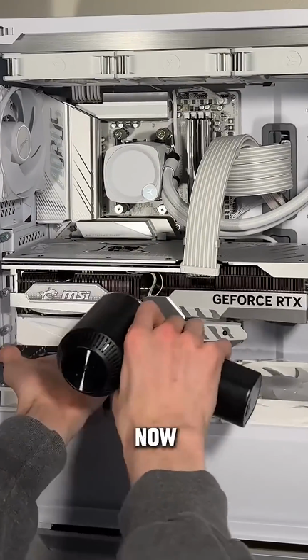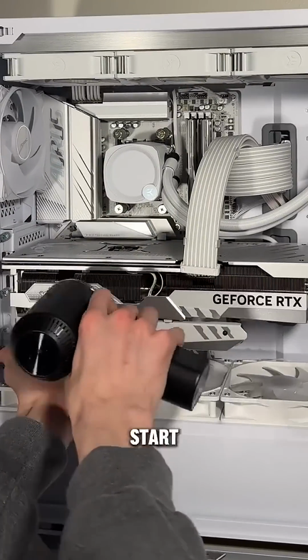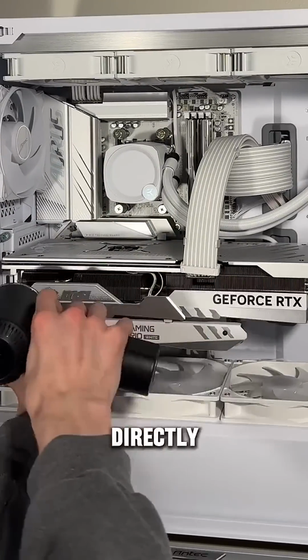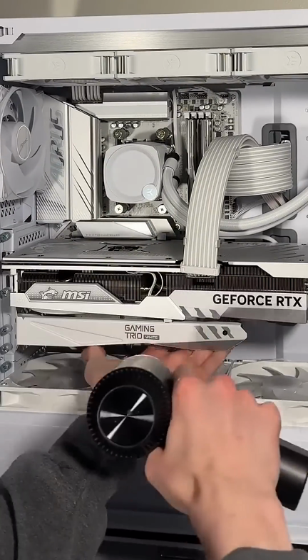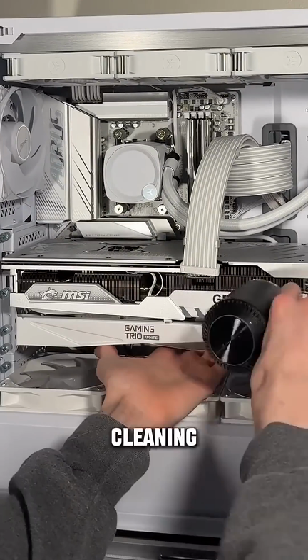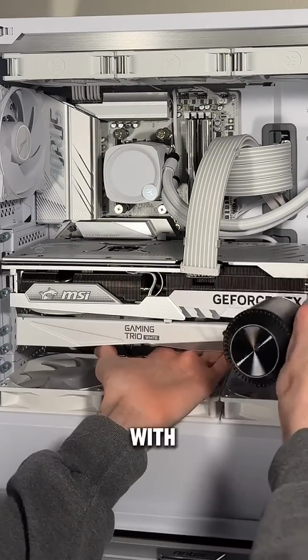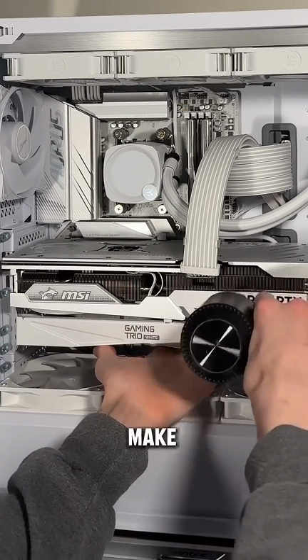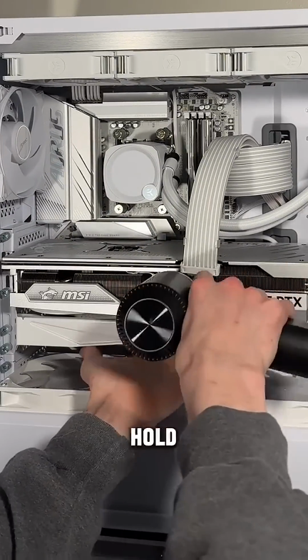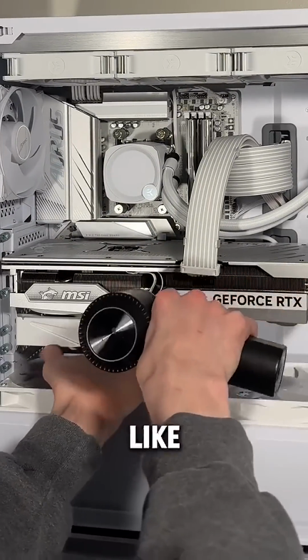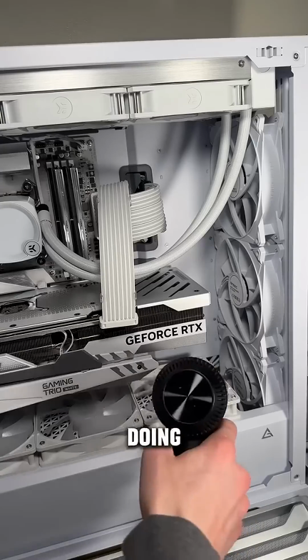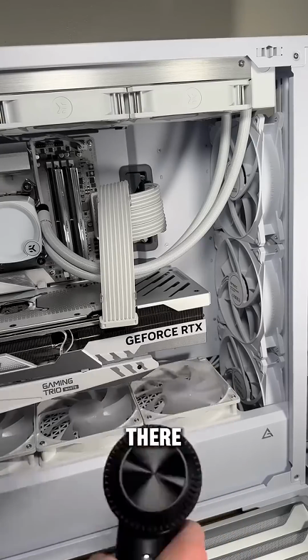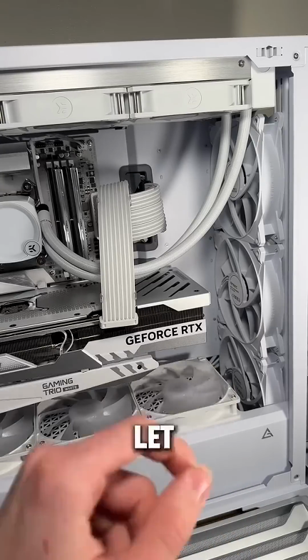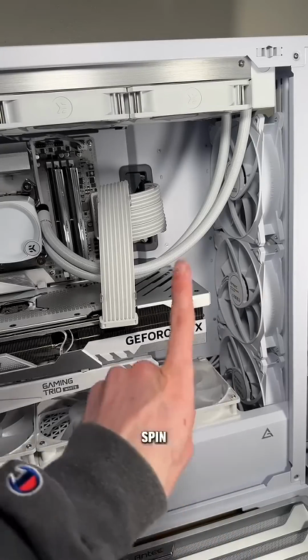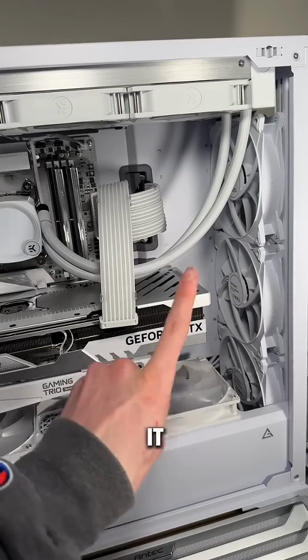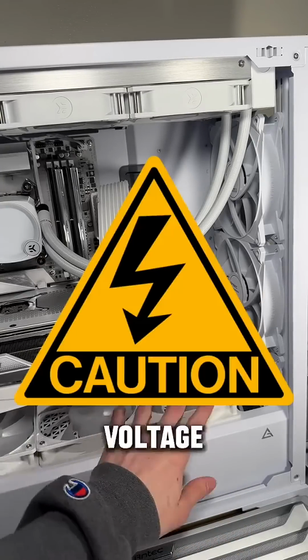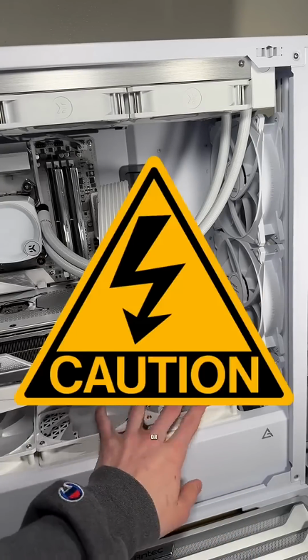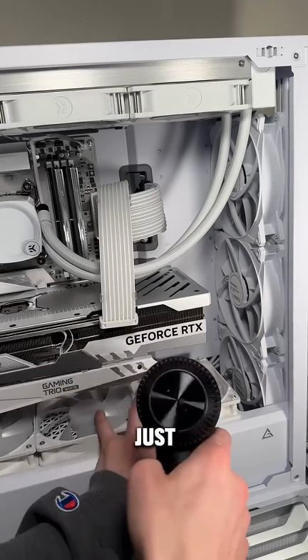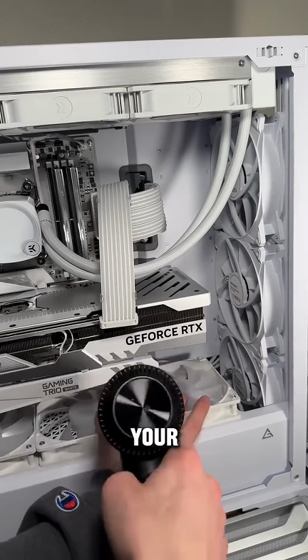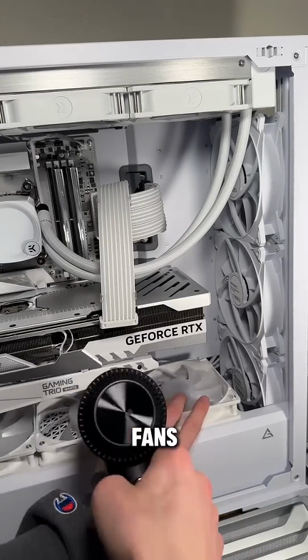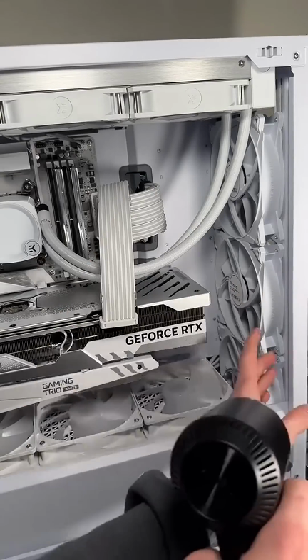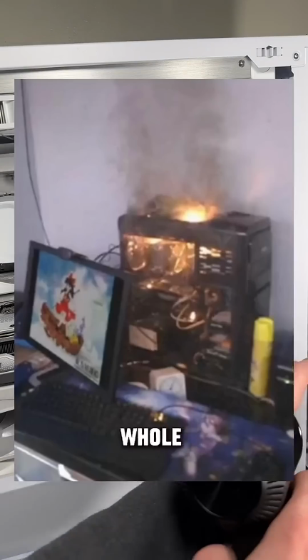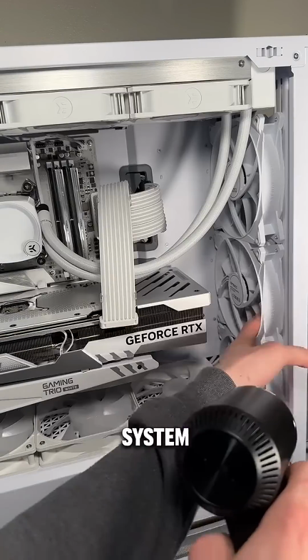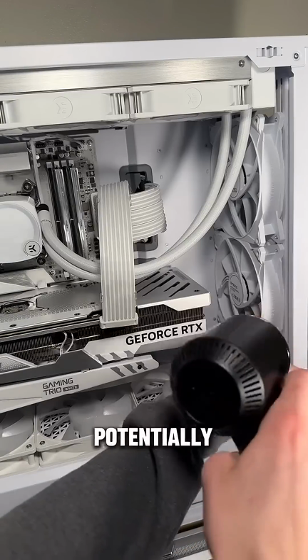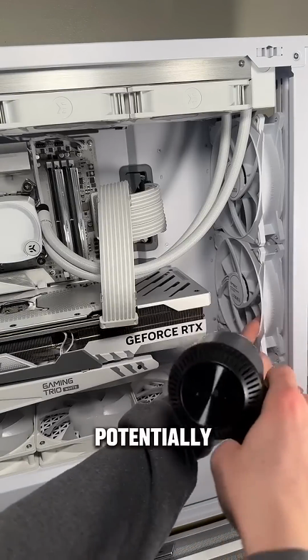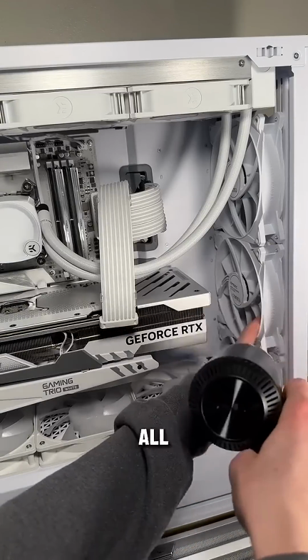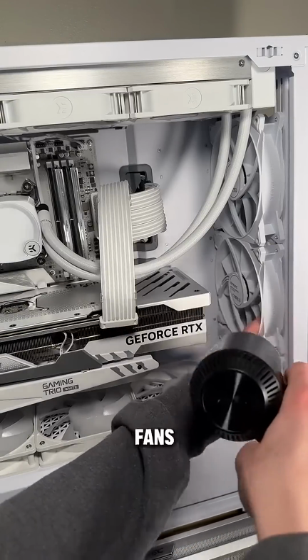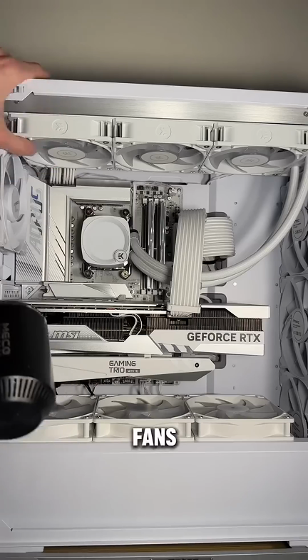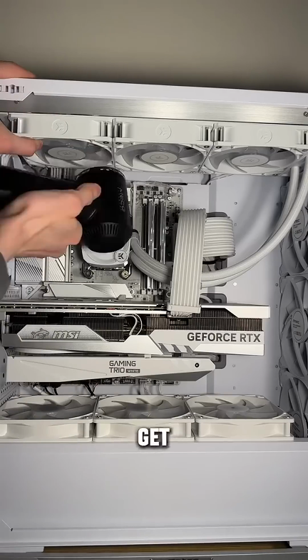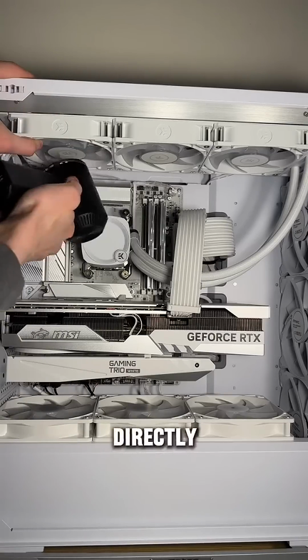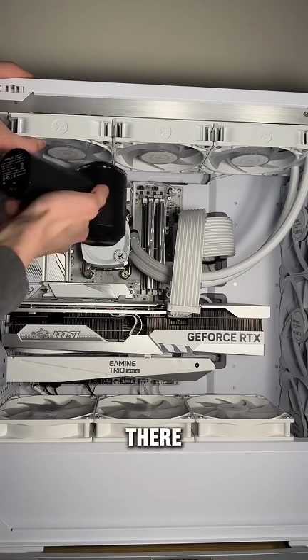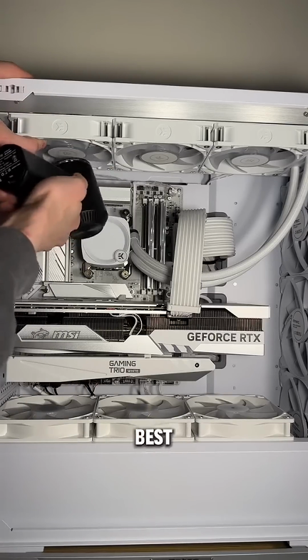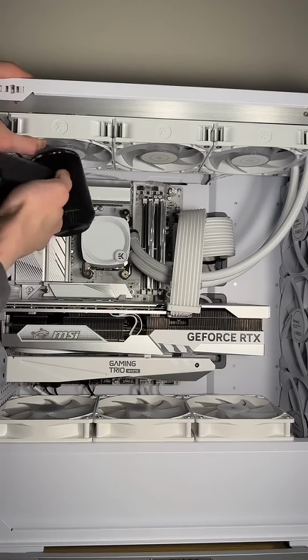Now when you start directly cleaning stuff with the air, make sure you hold the fans like I'm doing right there. Don't let them spin — it can send voltage or just break your fans, and potentially destroy your old system. Hold all your fans and get directly in there for the best results.